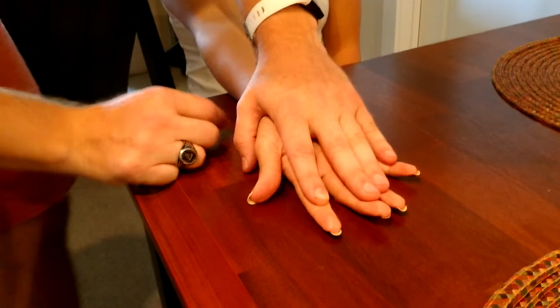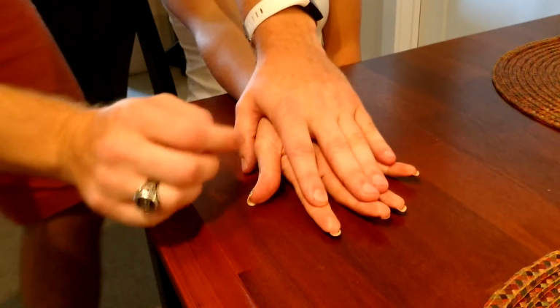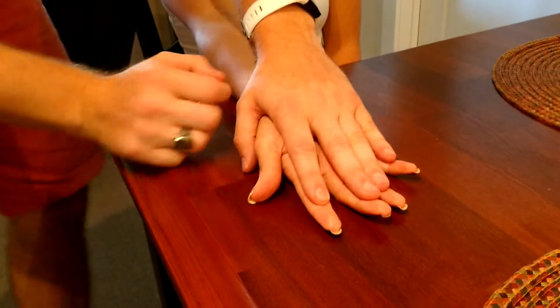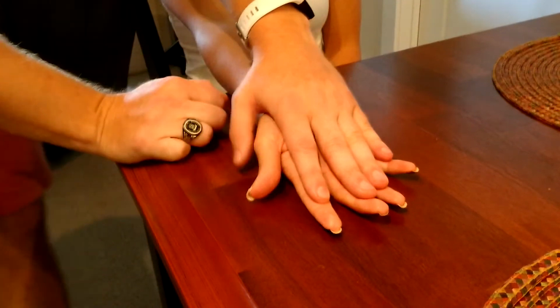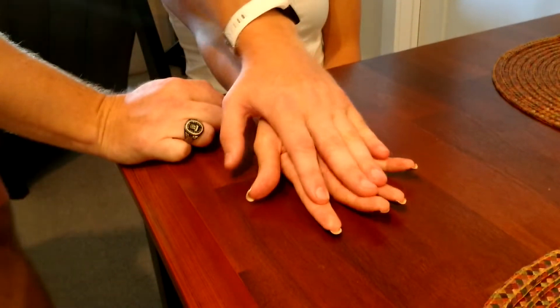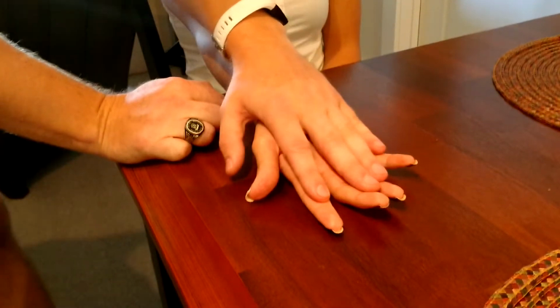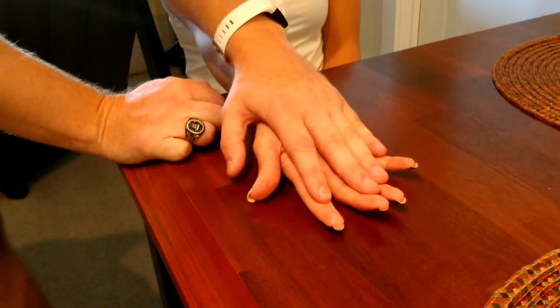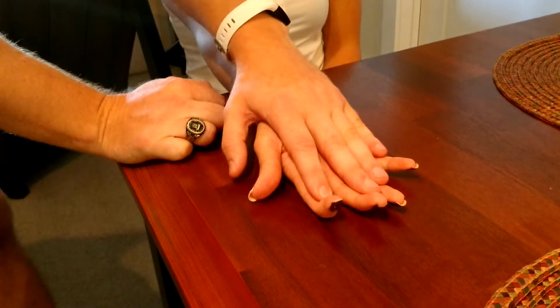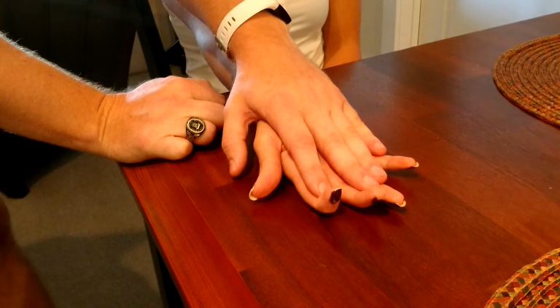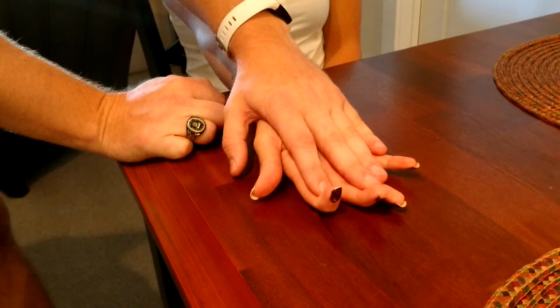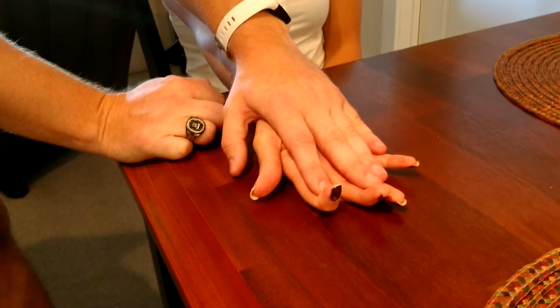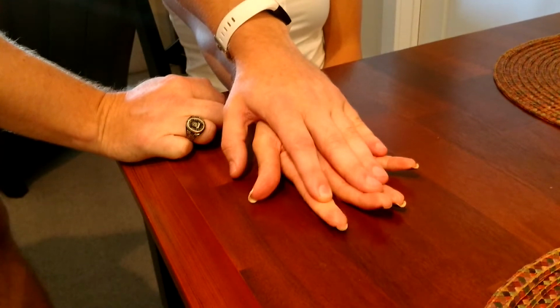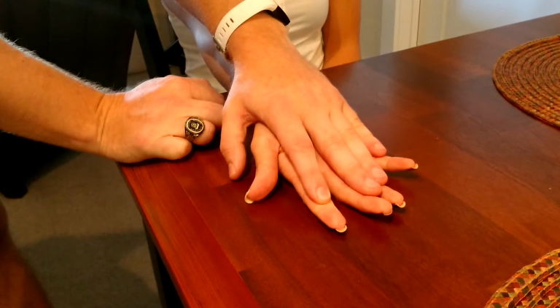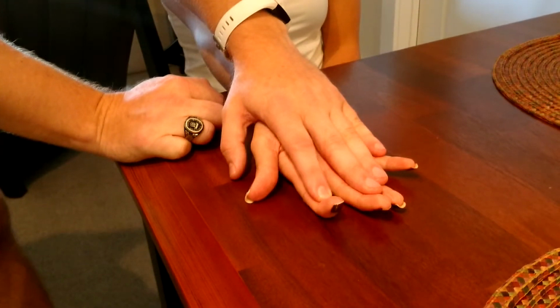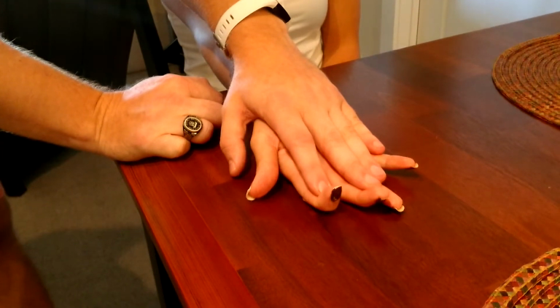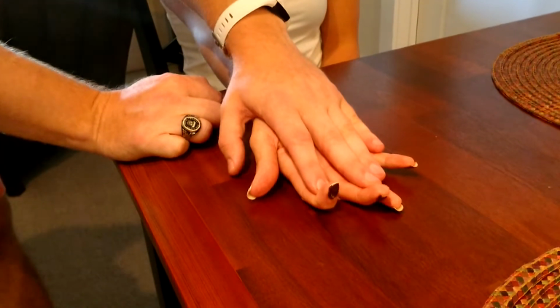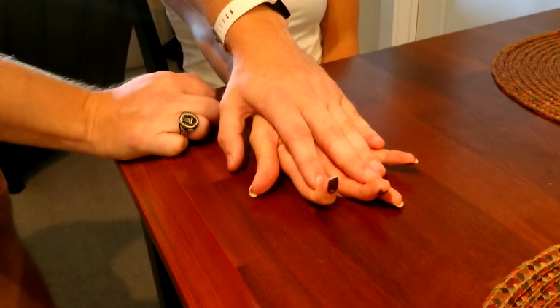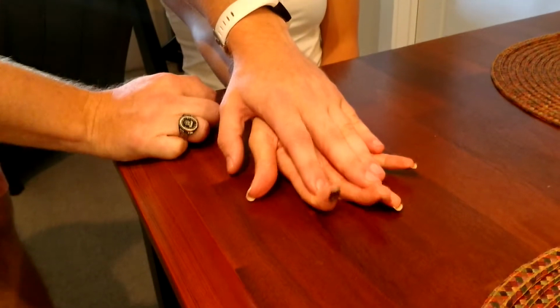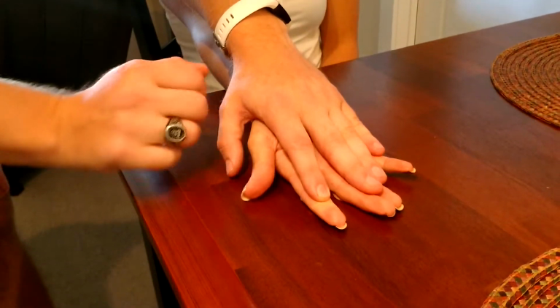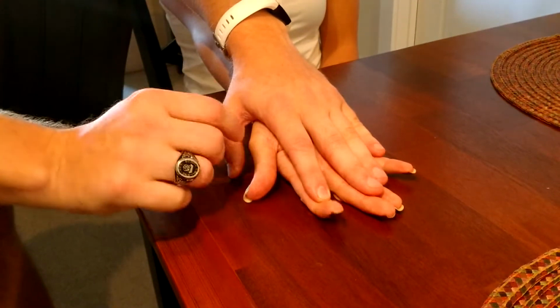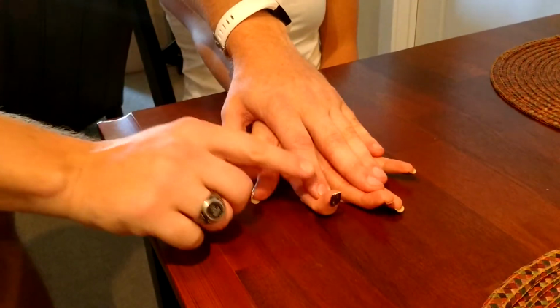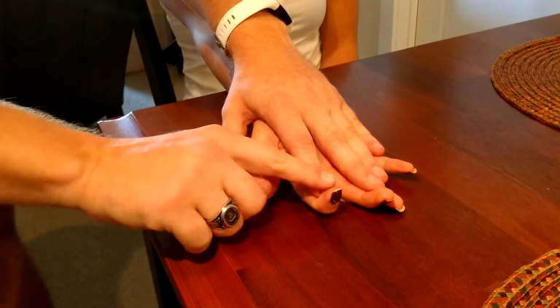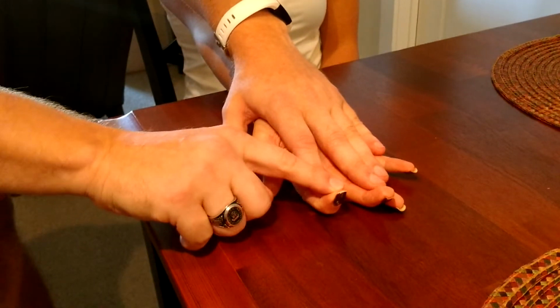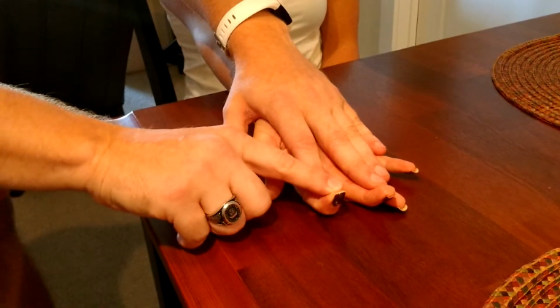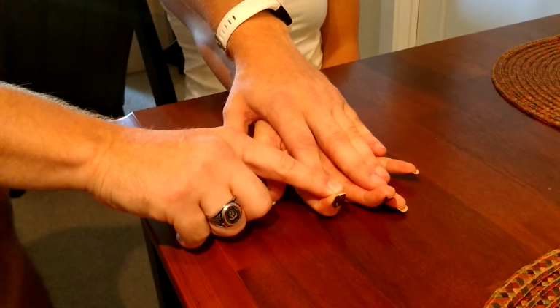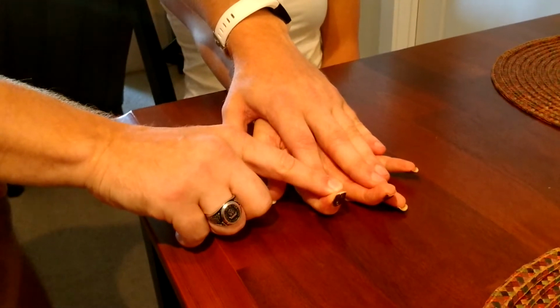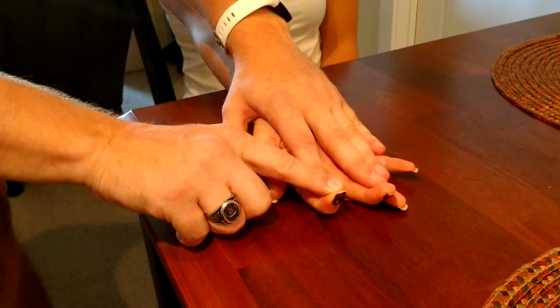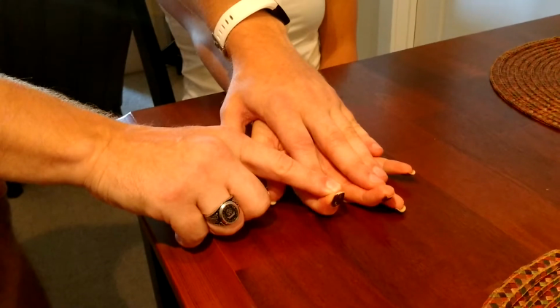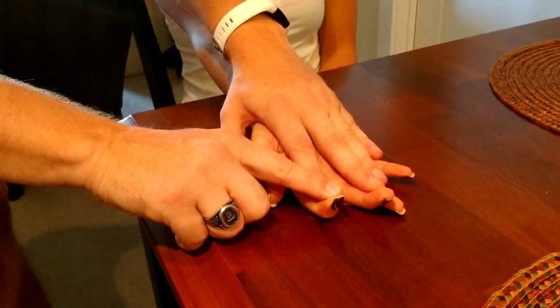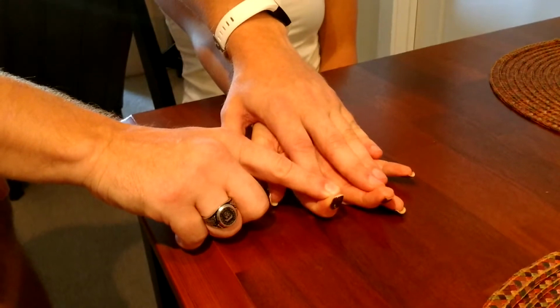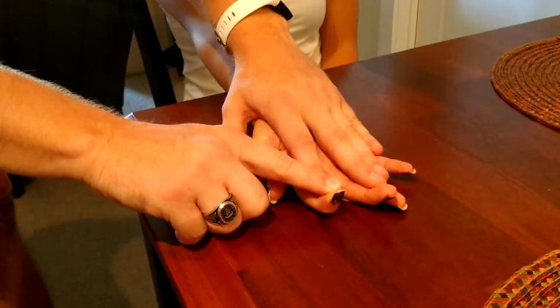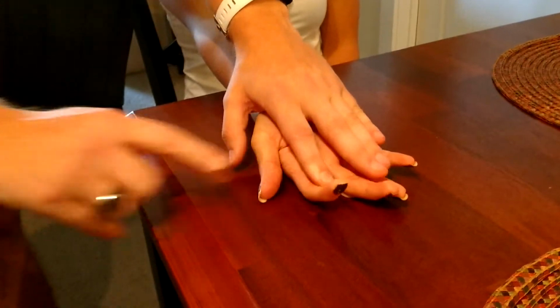And I'm going to have her go ahead and flex that DIP joint. Good. One more time. Now resist. Alright, good.